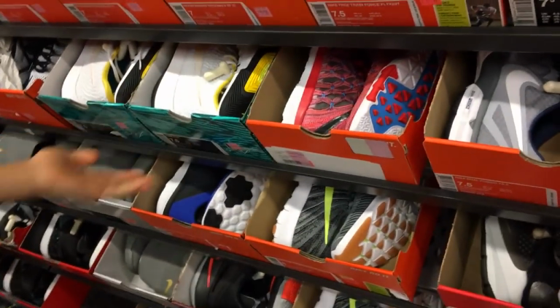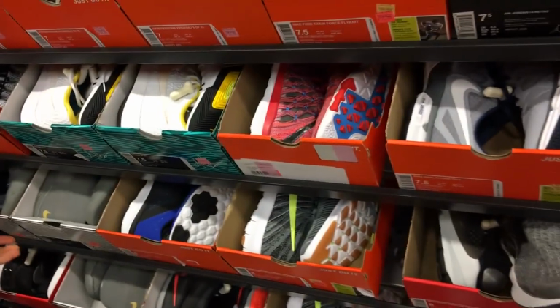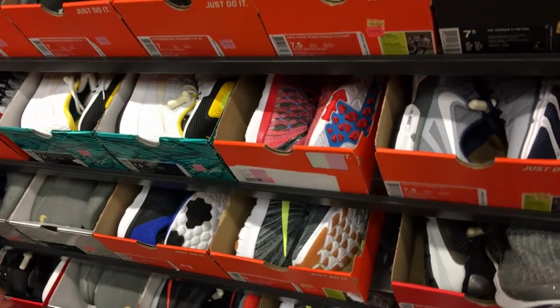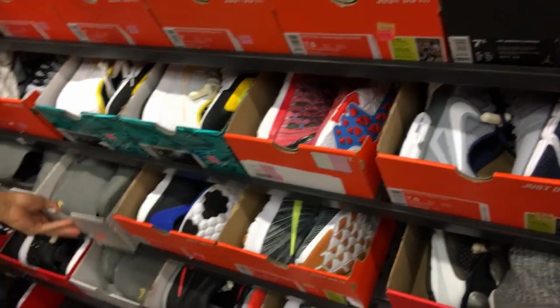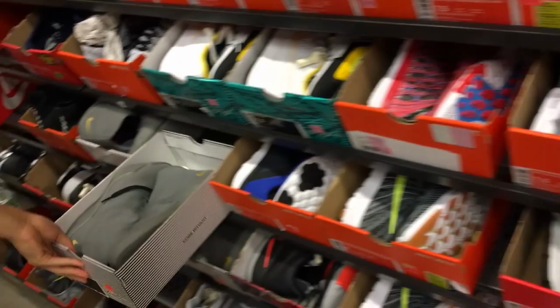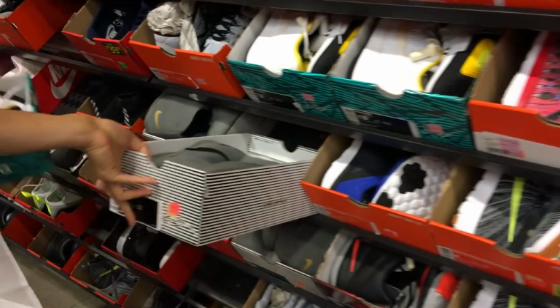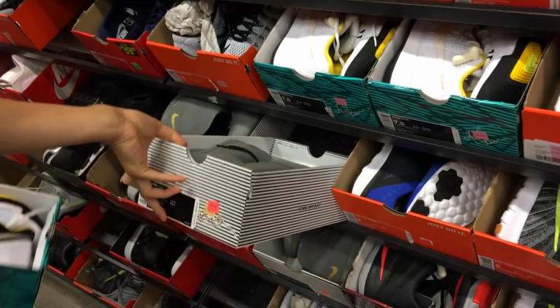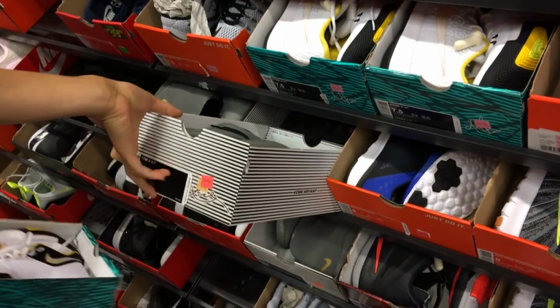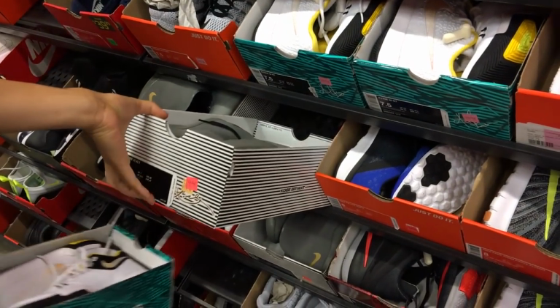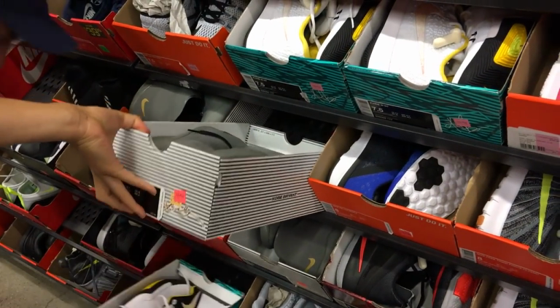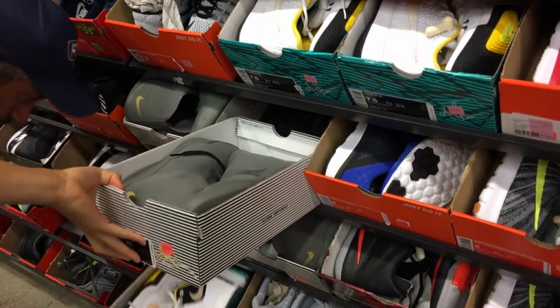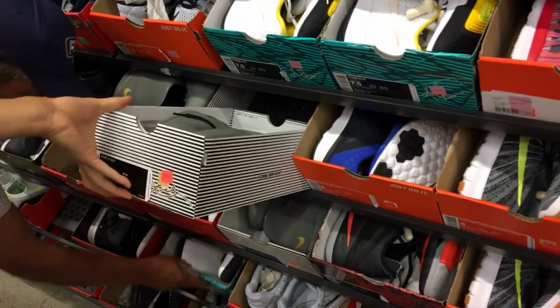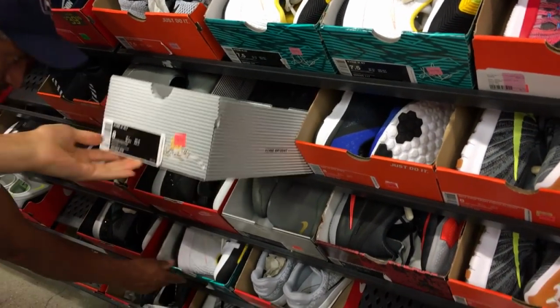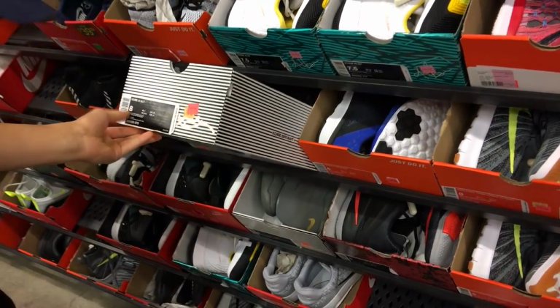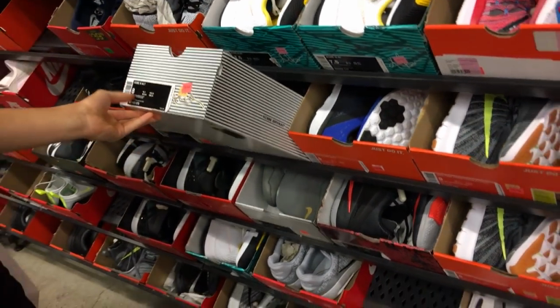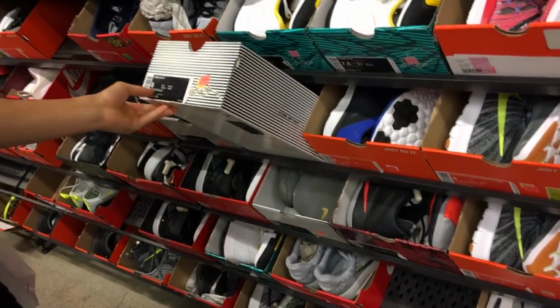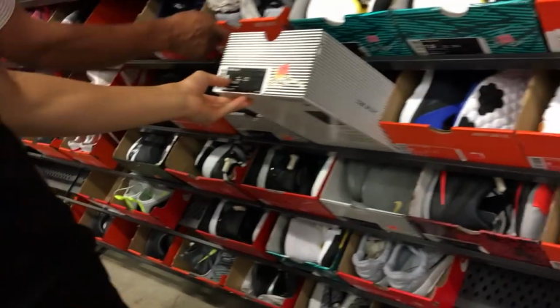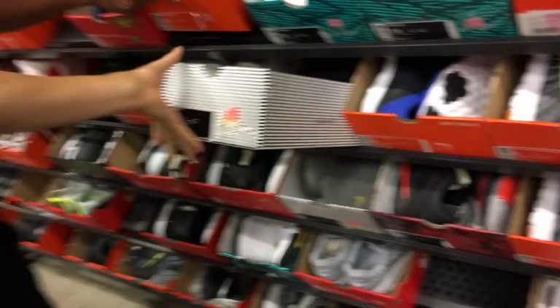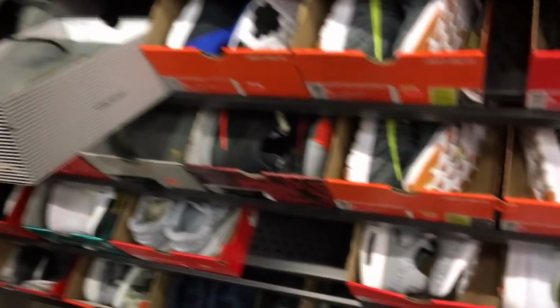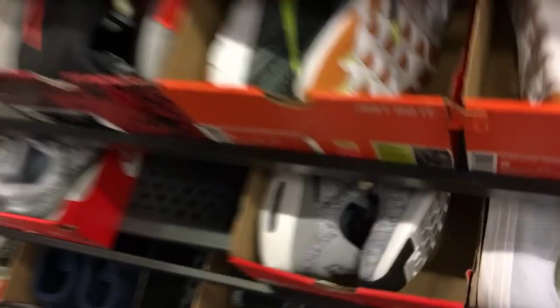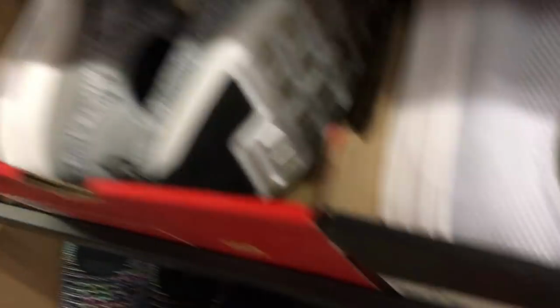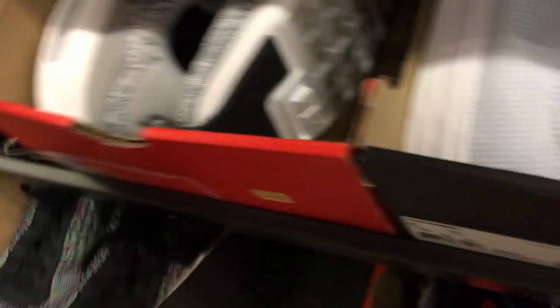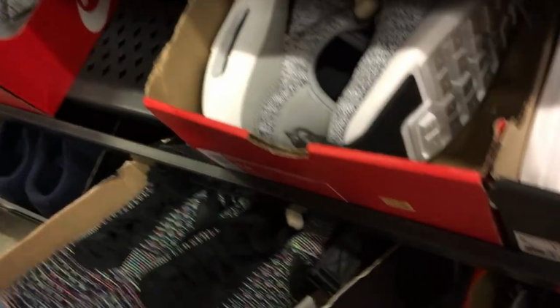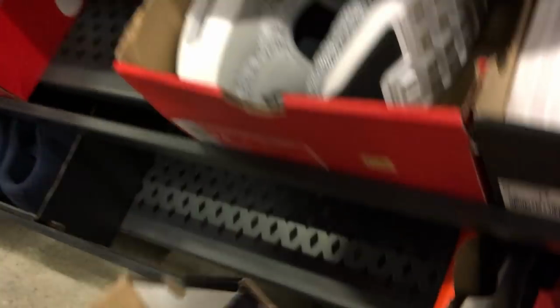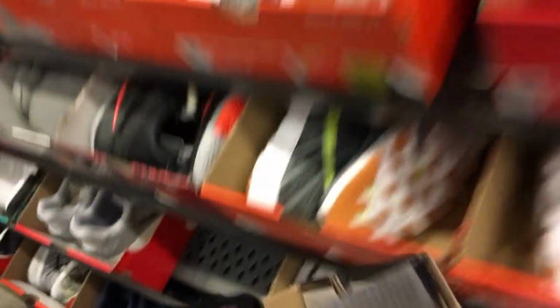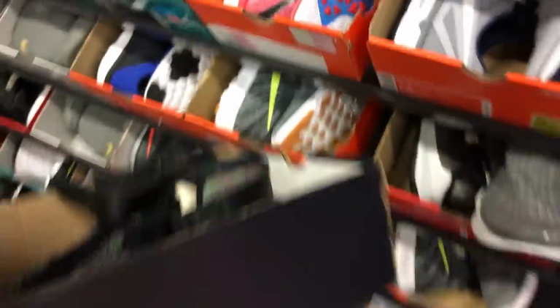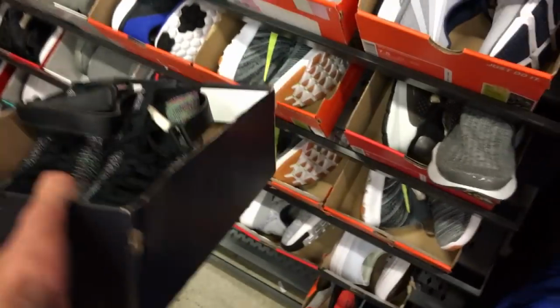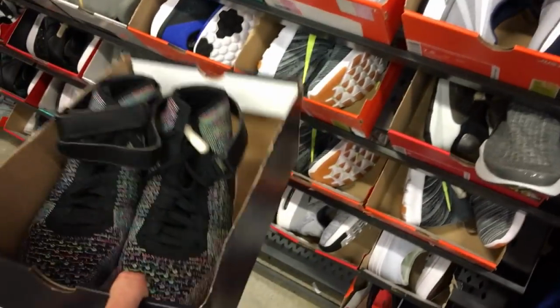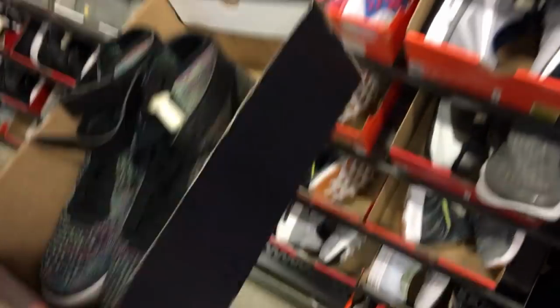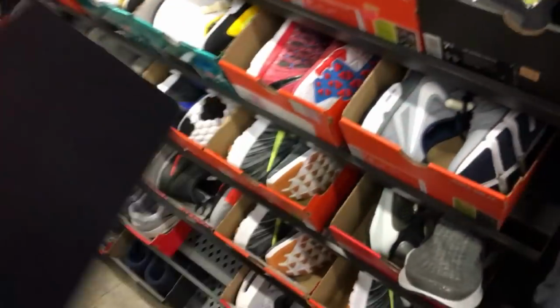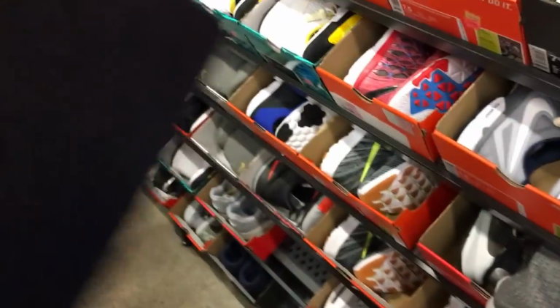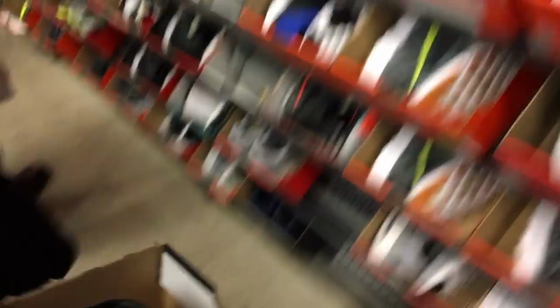Oh really? Yeah. I mean, you got some Kobe ALTs. Kobe loving. Should I take off the shroud? They only have size 8 though for this. Look at these — that's a flyknit. Multicolor, I guess. Ten and a half though.